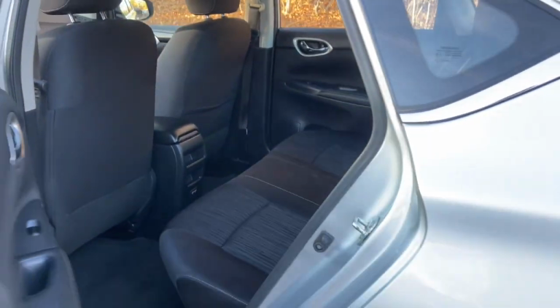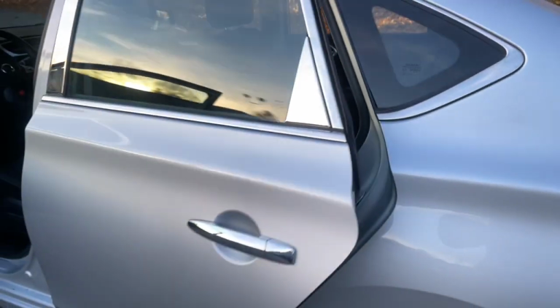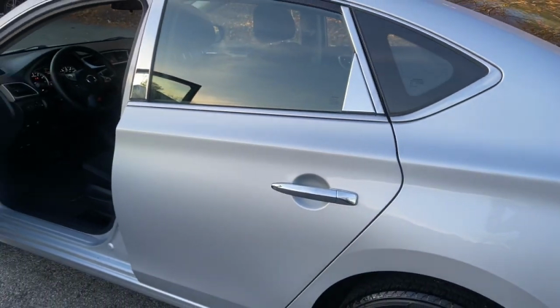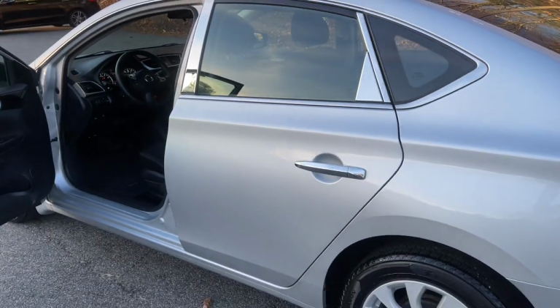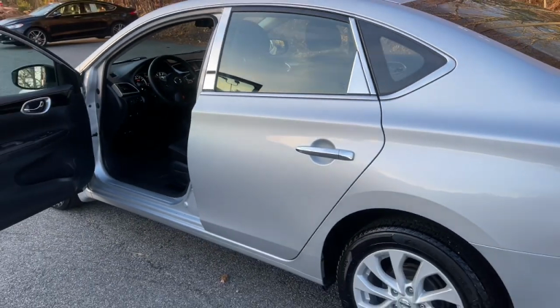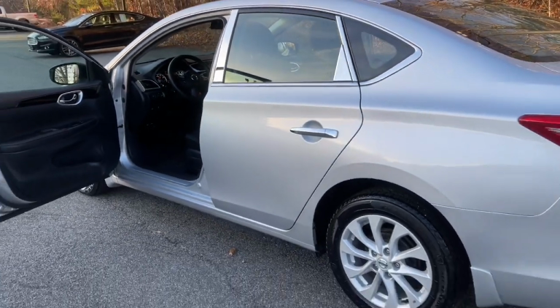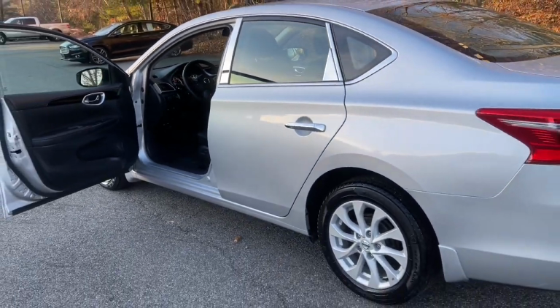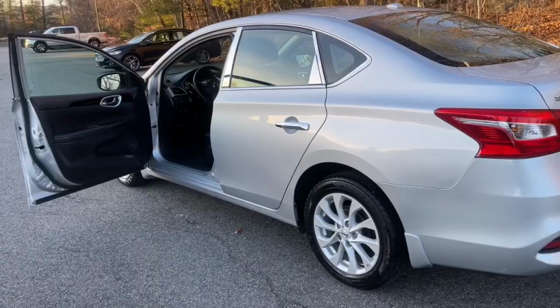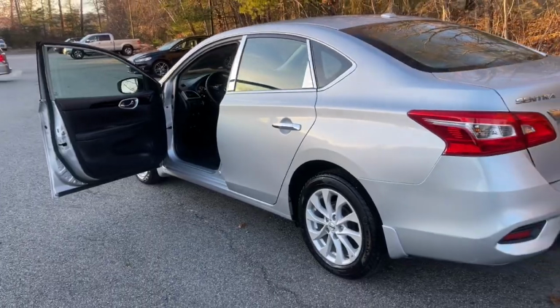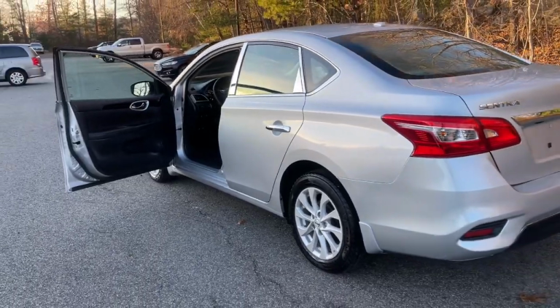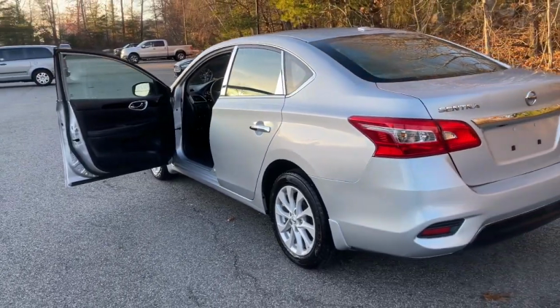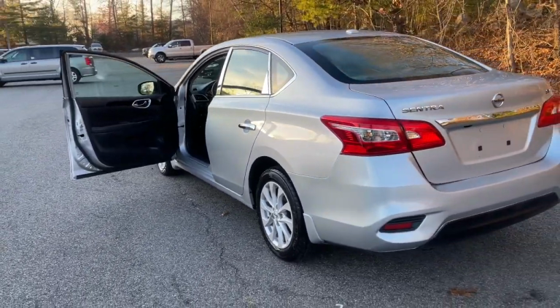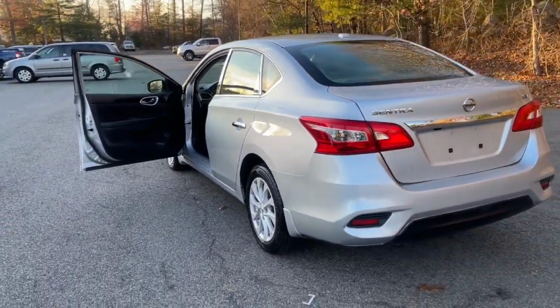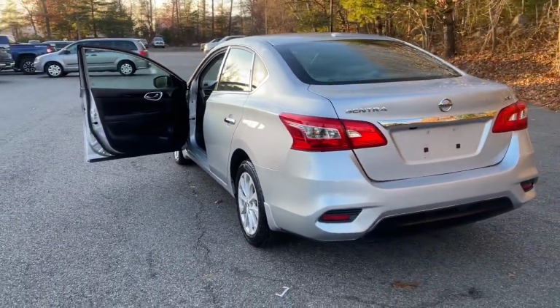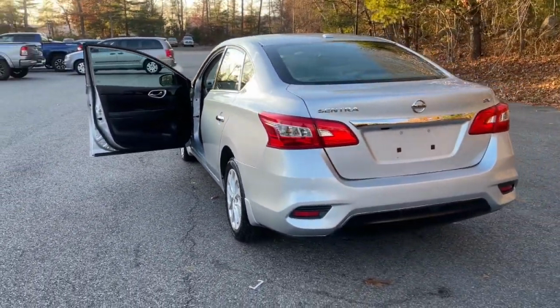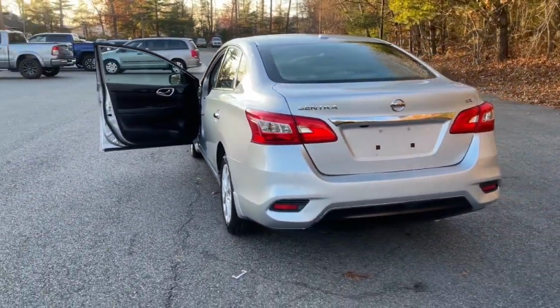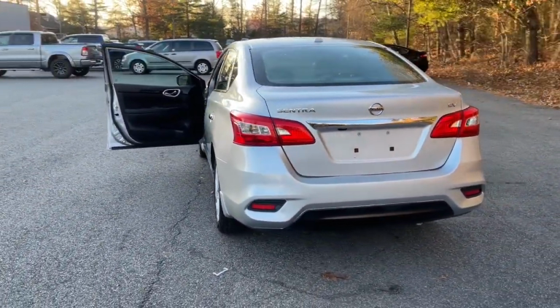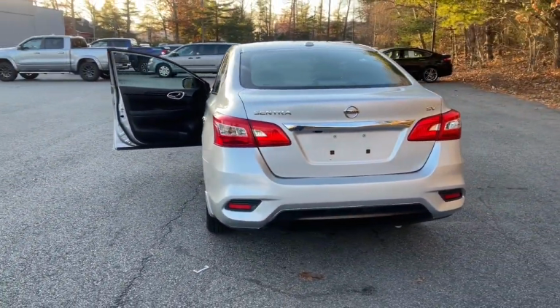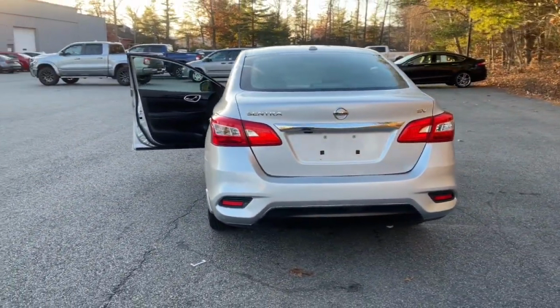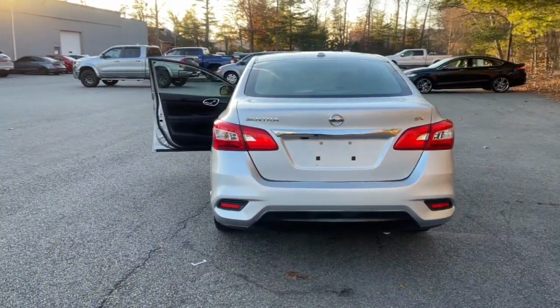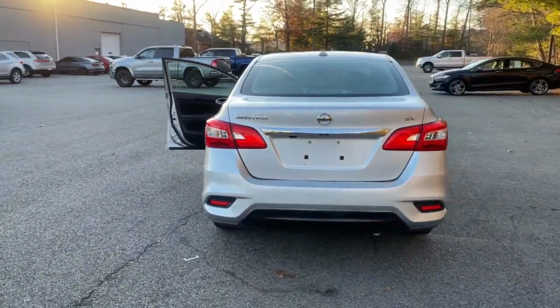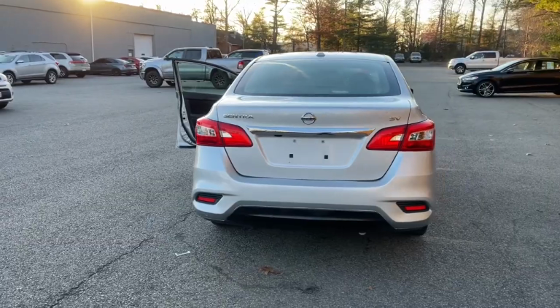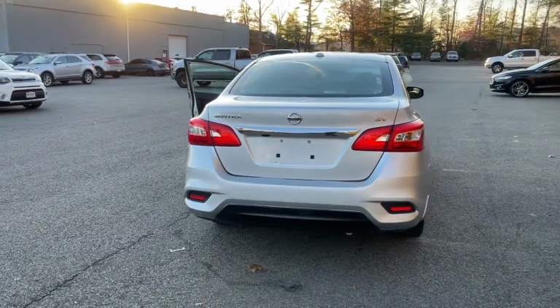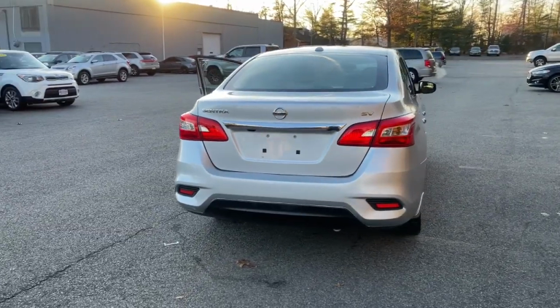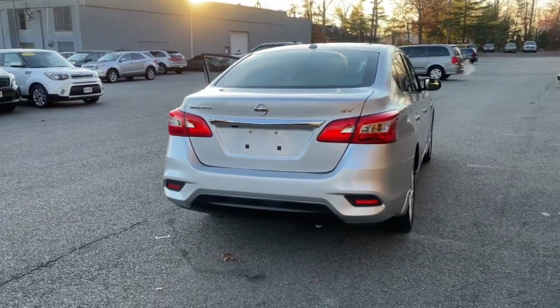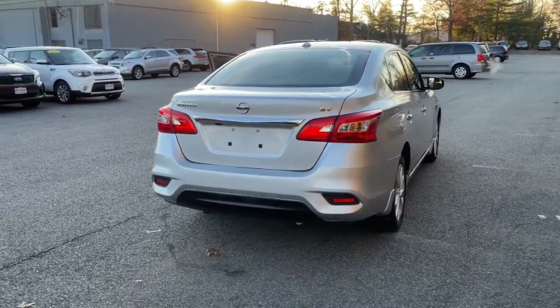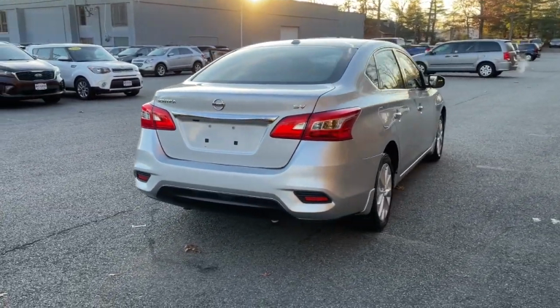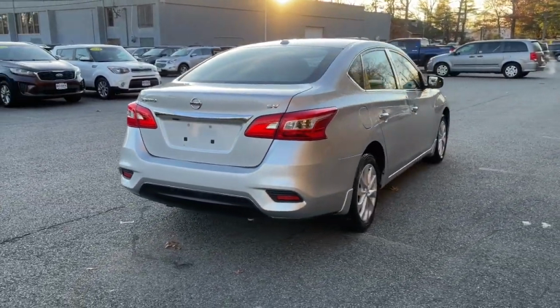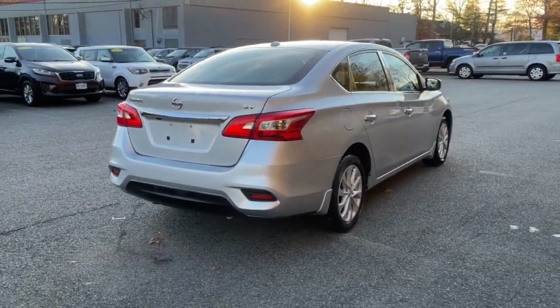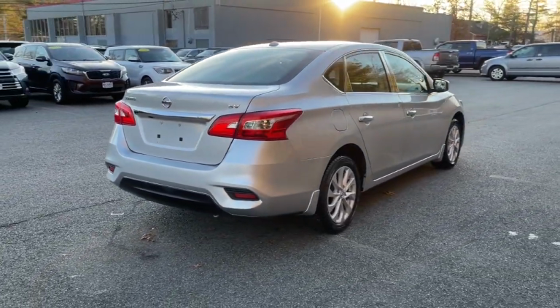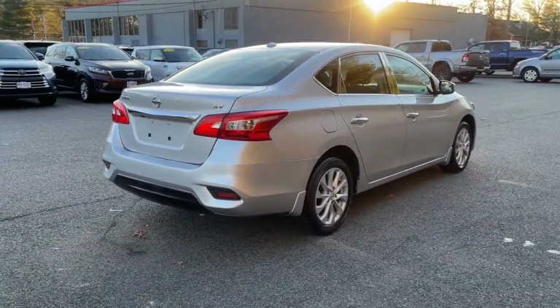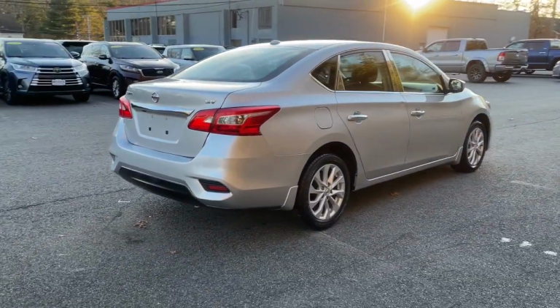Take a ride on the spirited side in this powerful Sentra. Crisp, modern styling meets sports suspension and precise handling to bring you an upscale midsize sedan that puts the fun back into your daily commute.